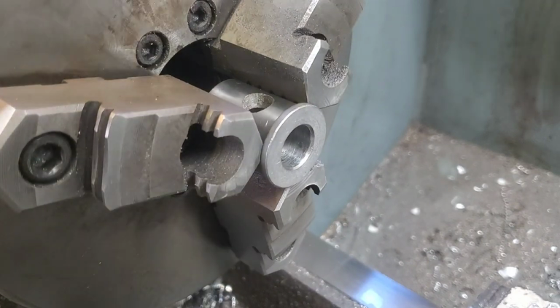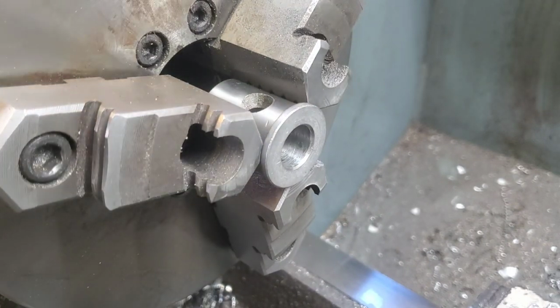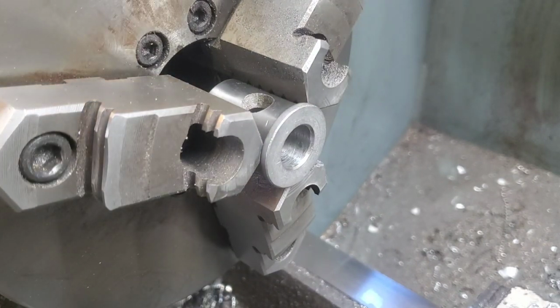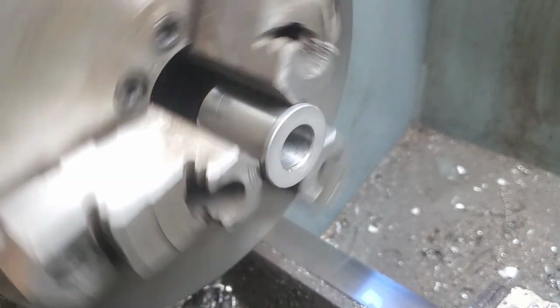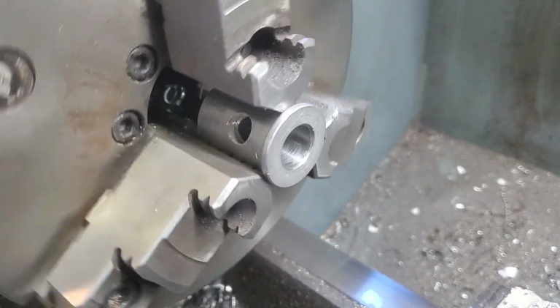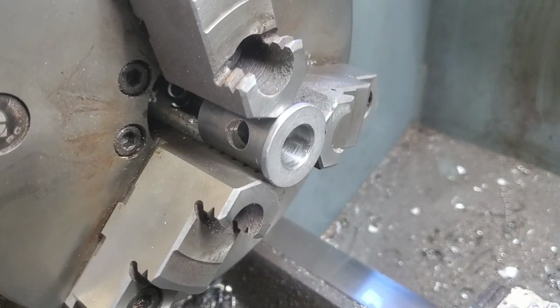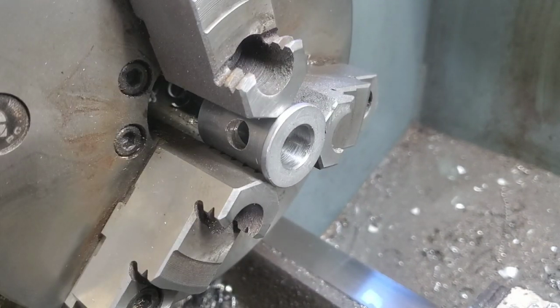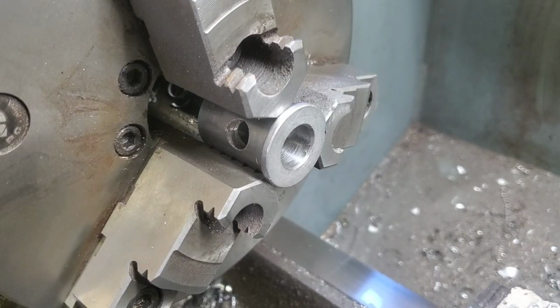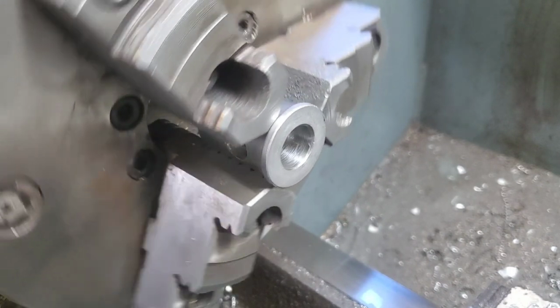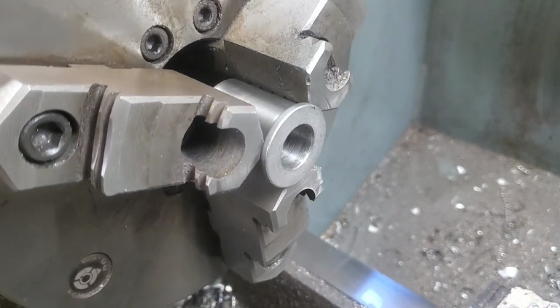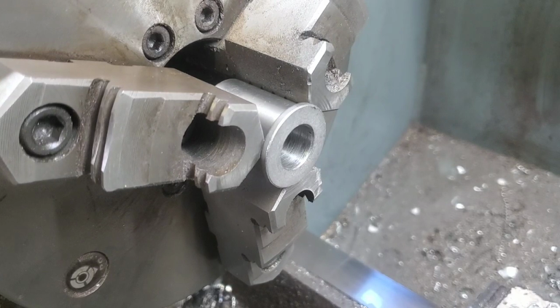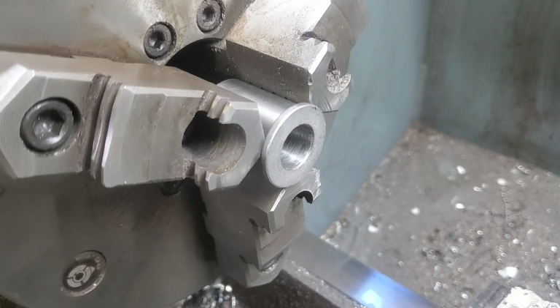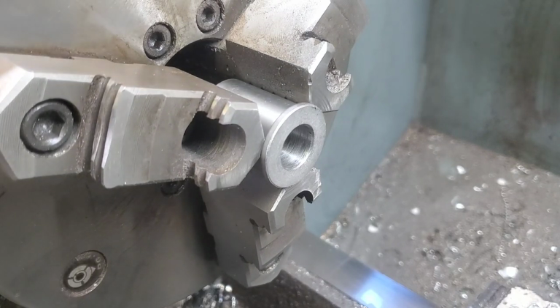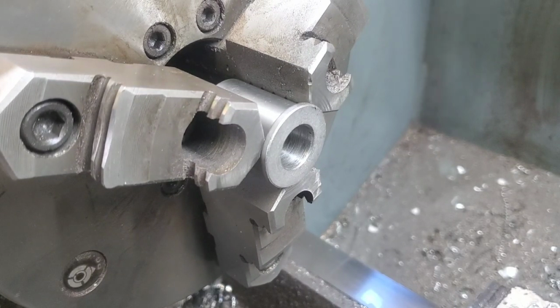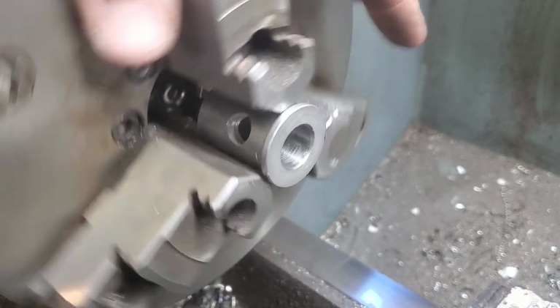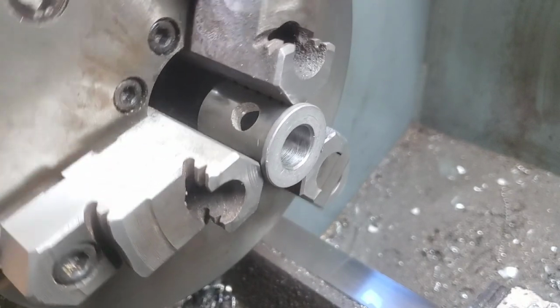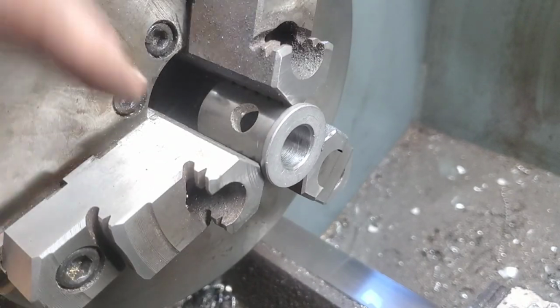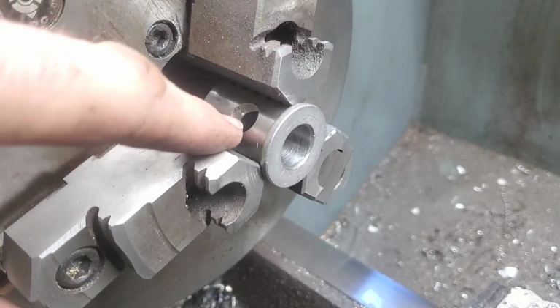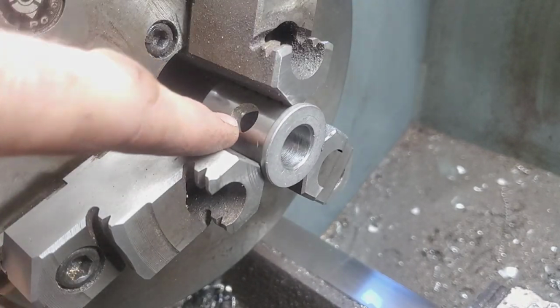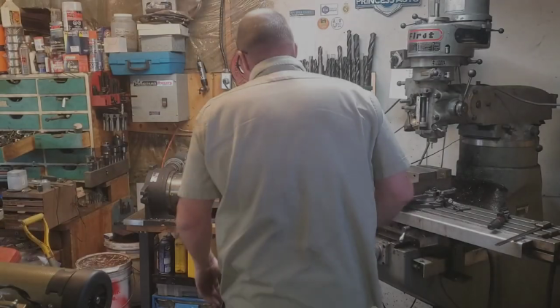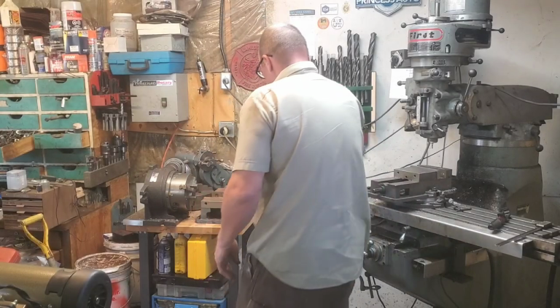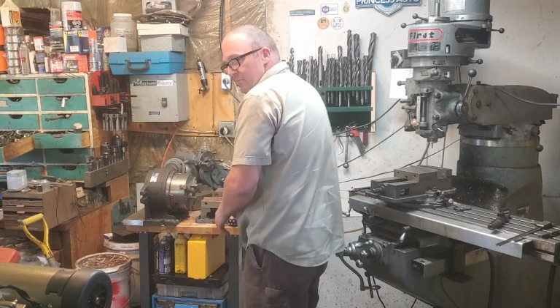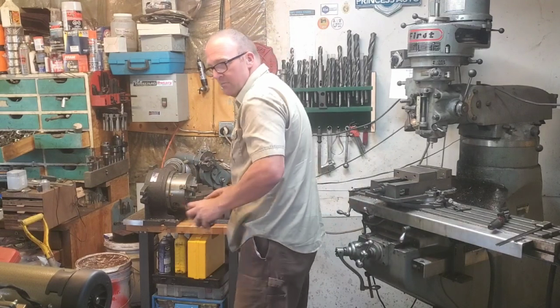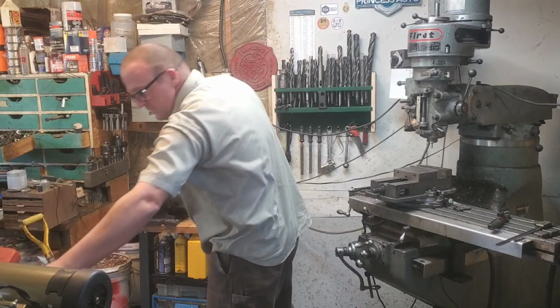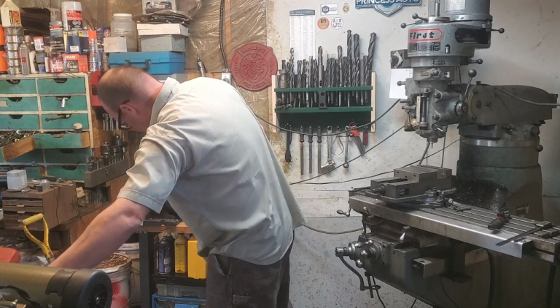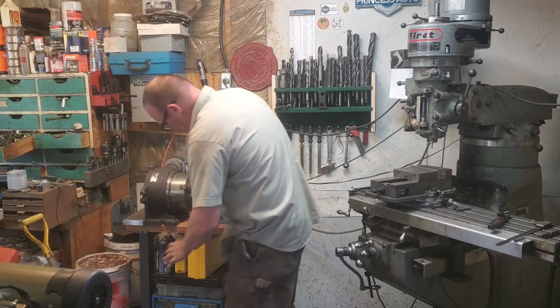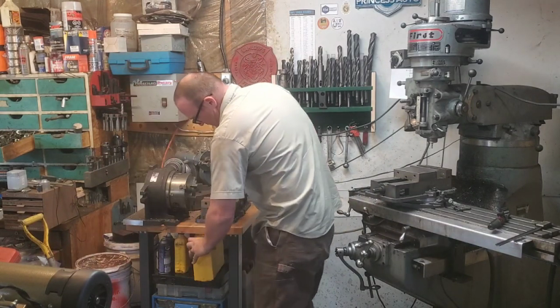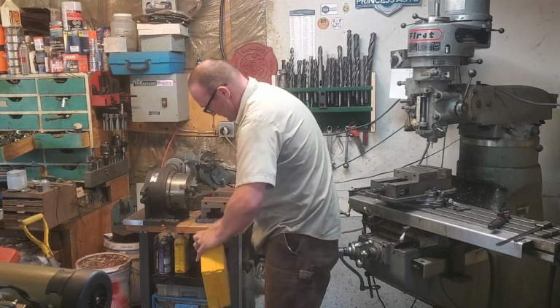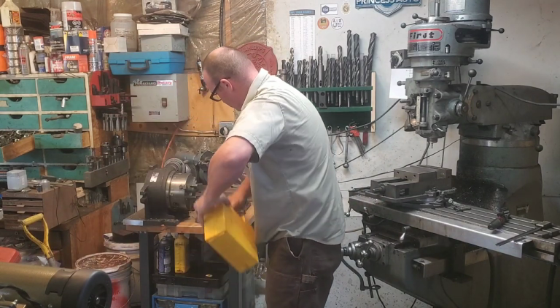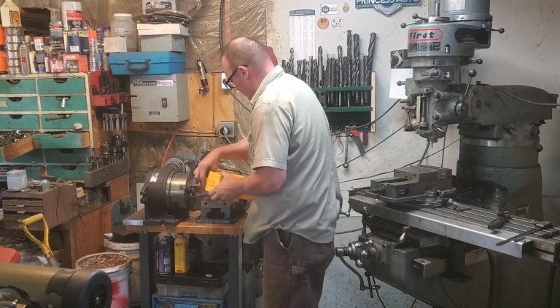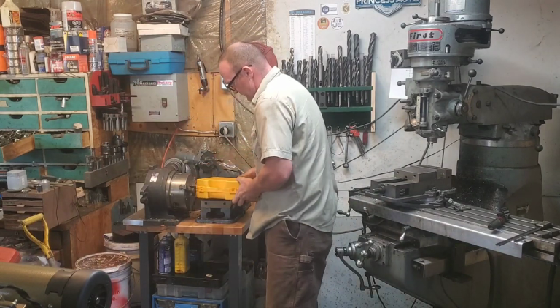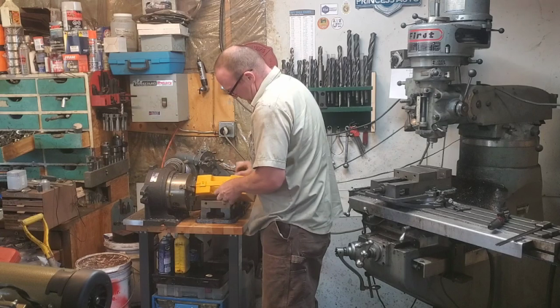It would probably be fine if I put that hole in line with the jaws, but sometimes that can run into a problem because I could squish it a little bit differently in there, or it might not hold it quite right in the center and it'll be pushing it a little bit off to the side.